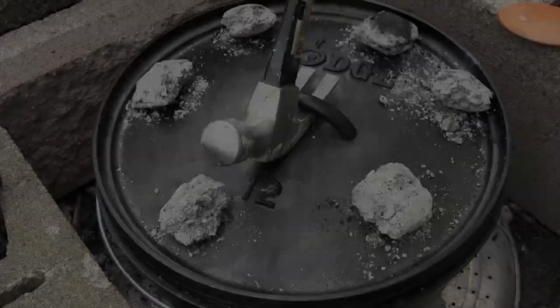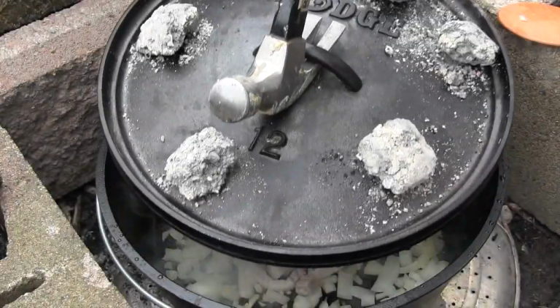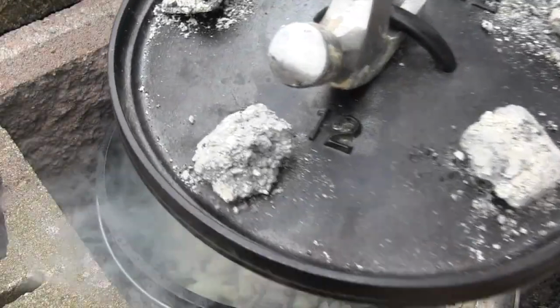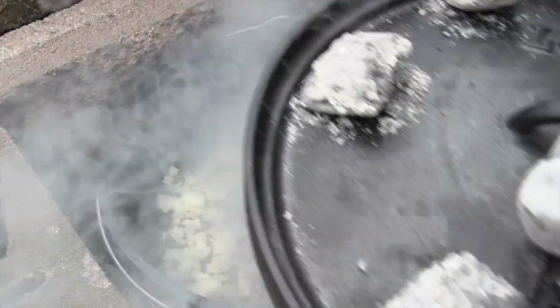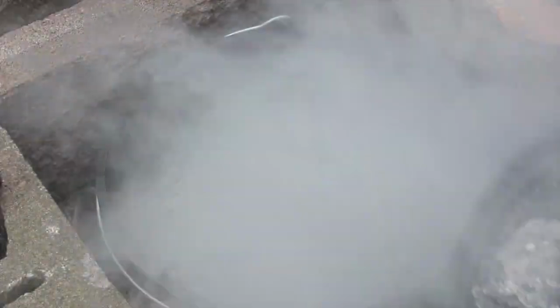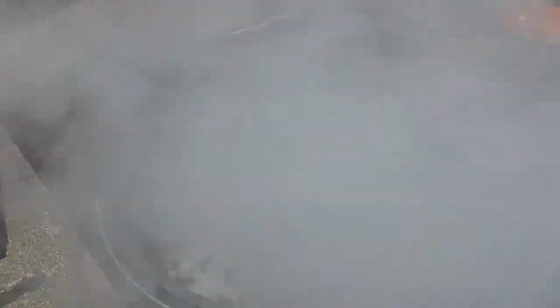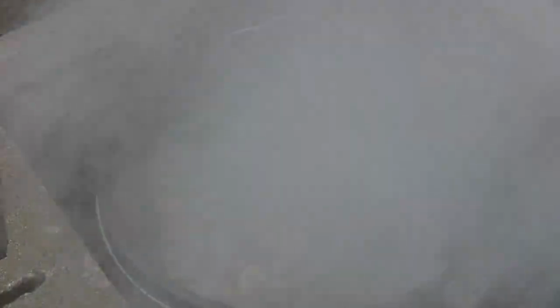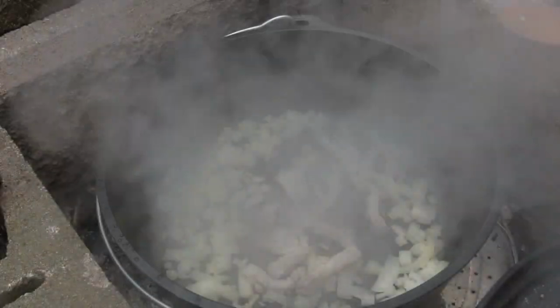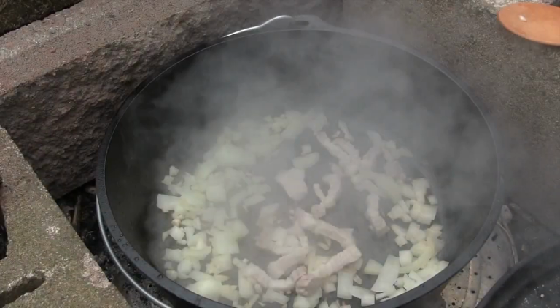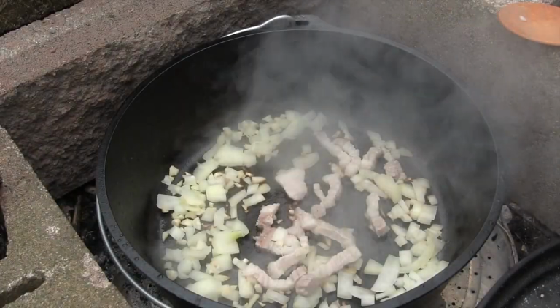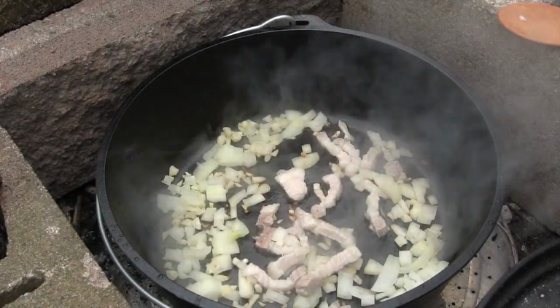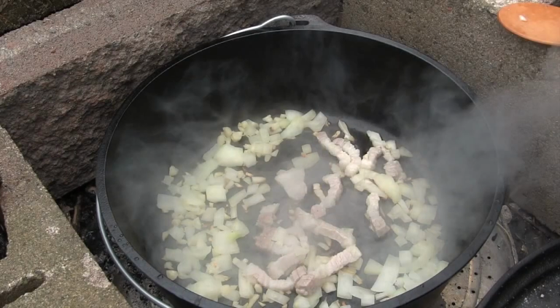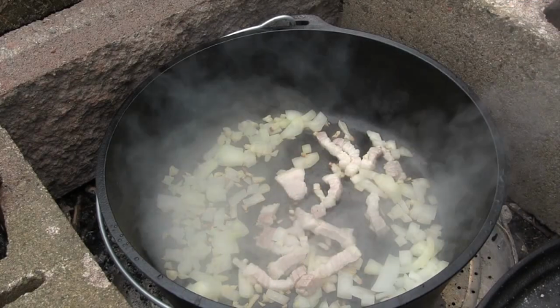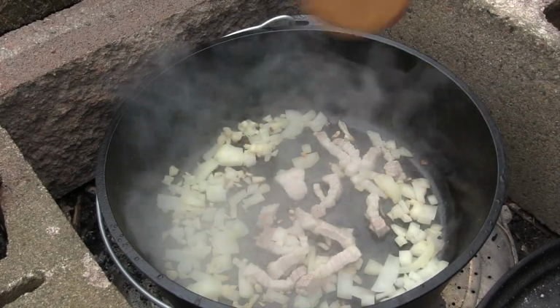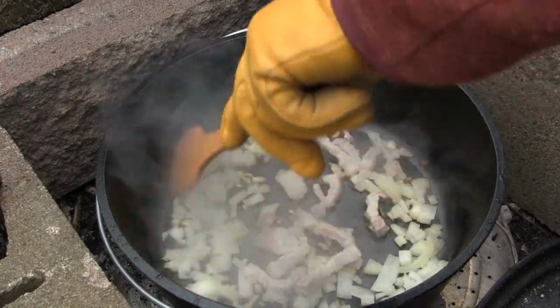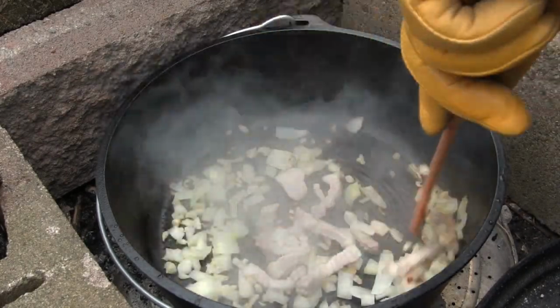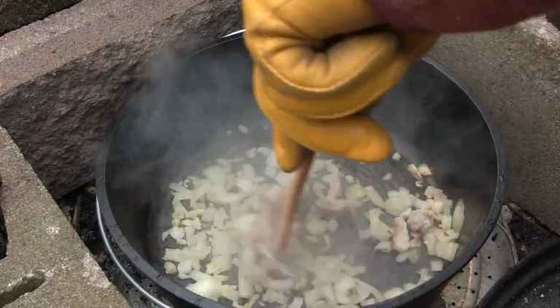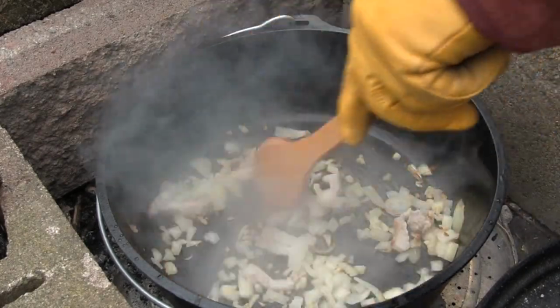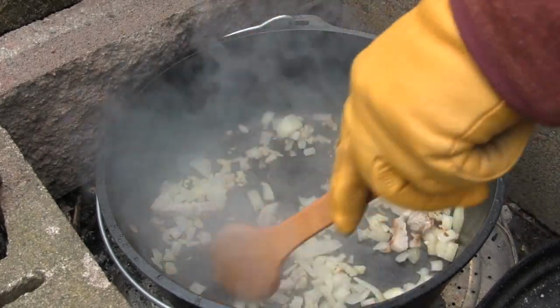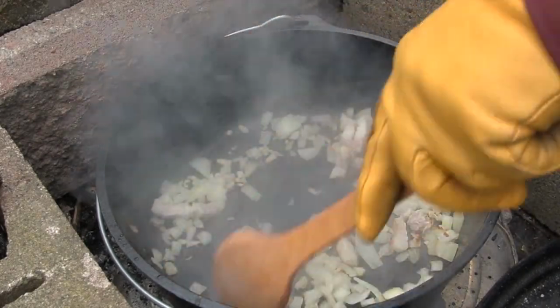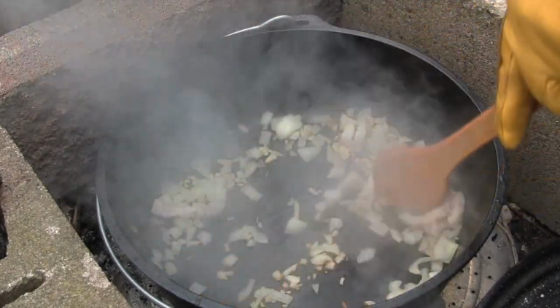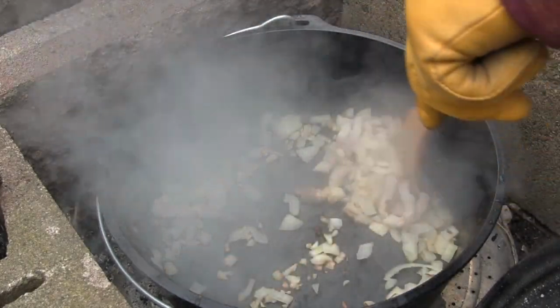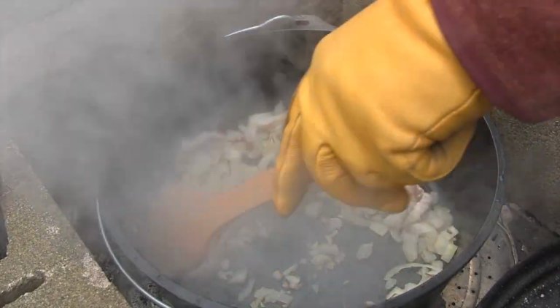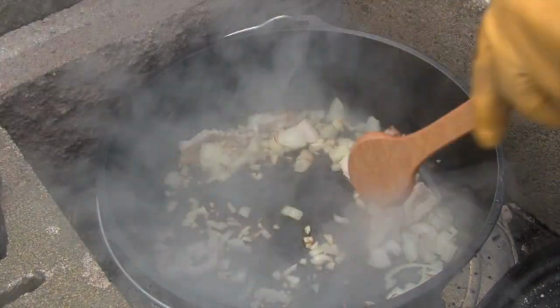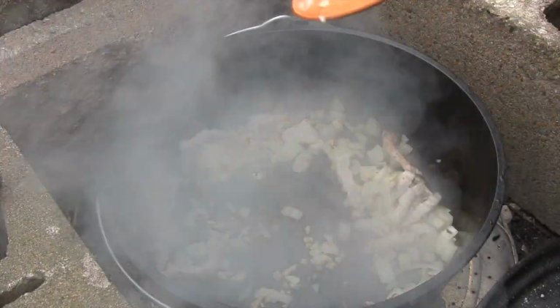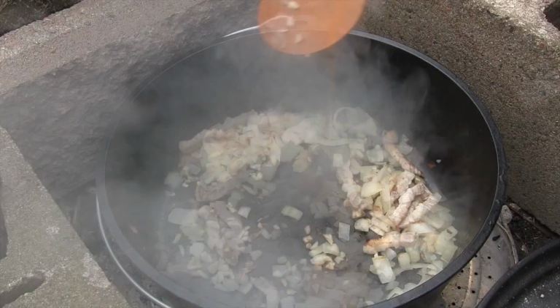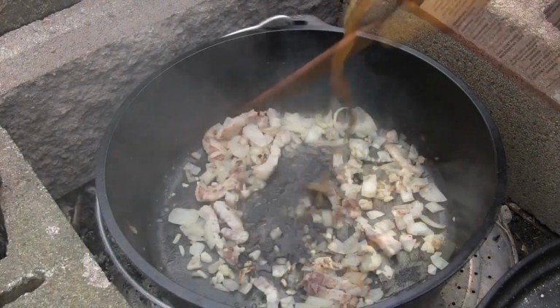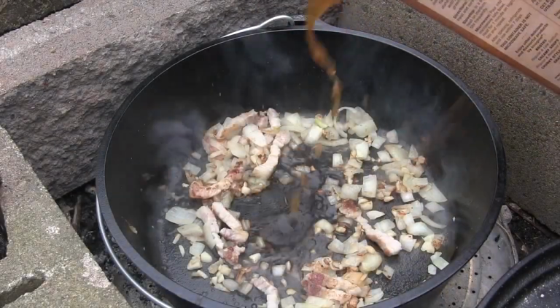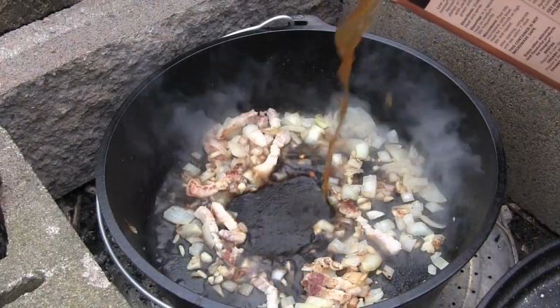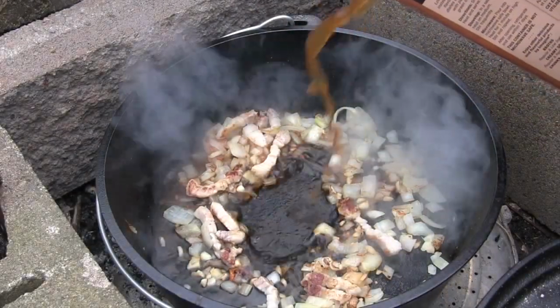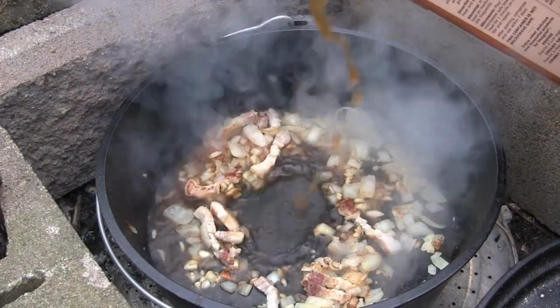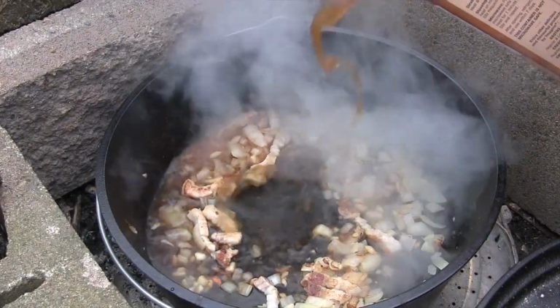The onions have softened up a bit. We're going to throw in a little bit of flour and a little bit of beef broth to create a nice thick little paste that will be the basis of our pork stew.